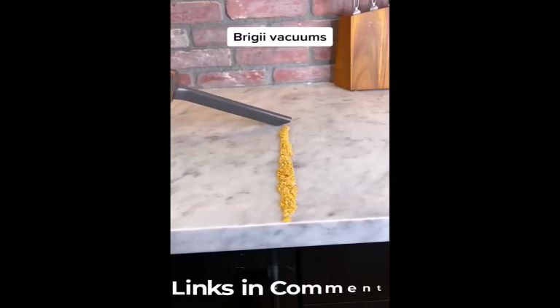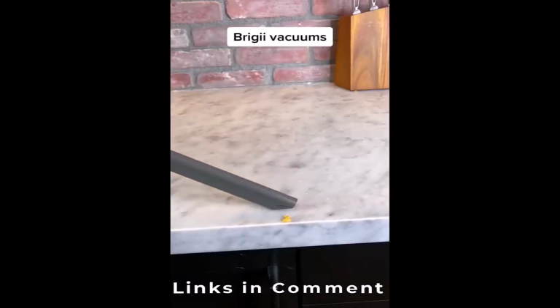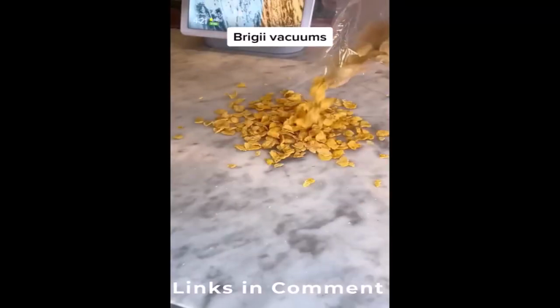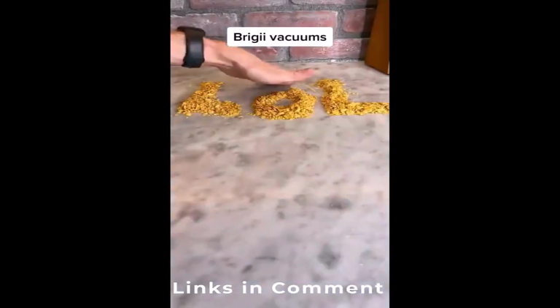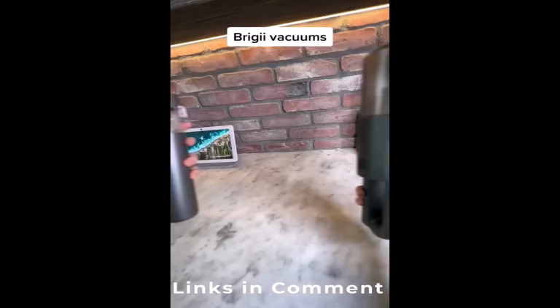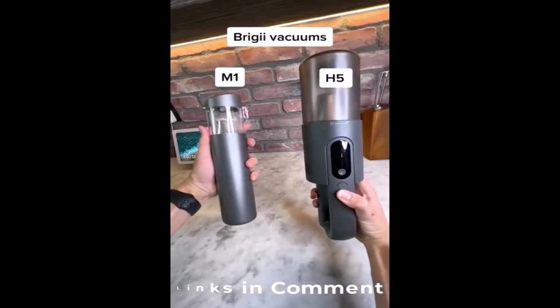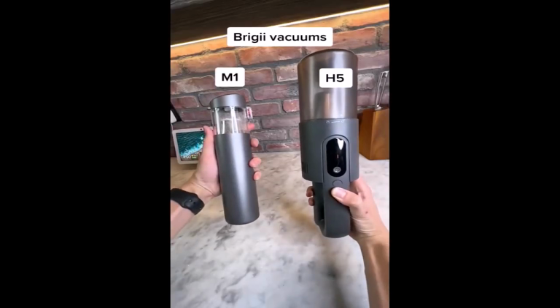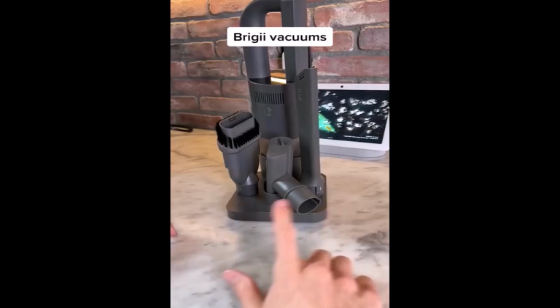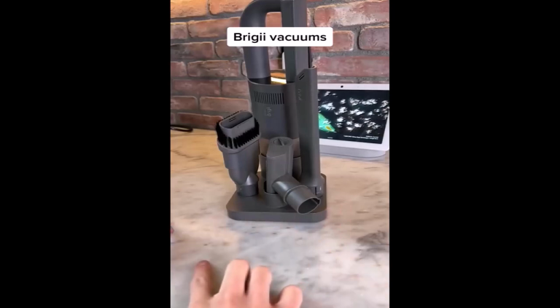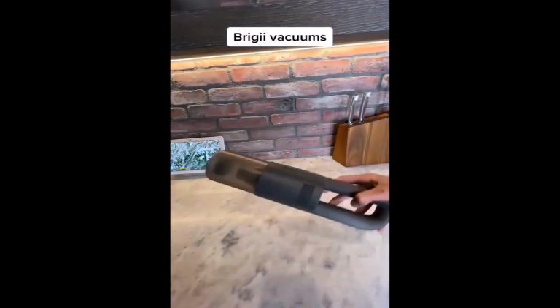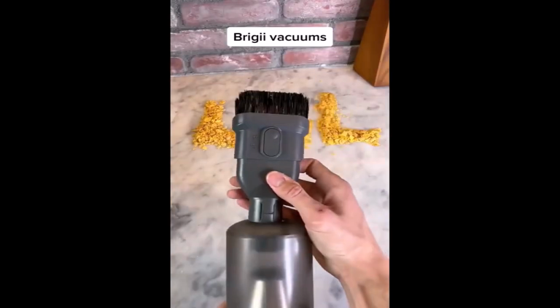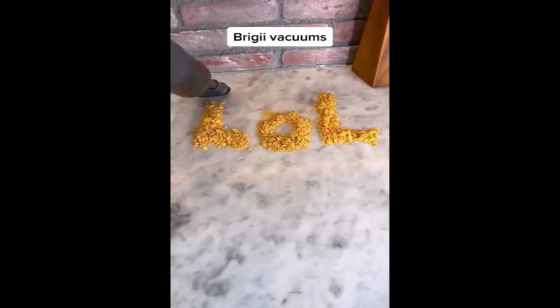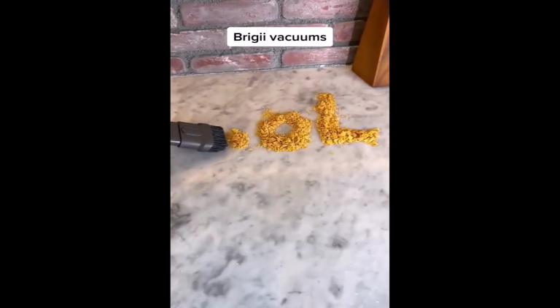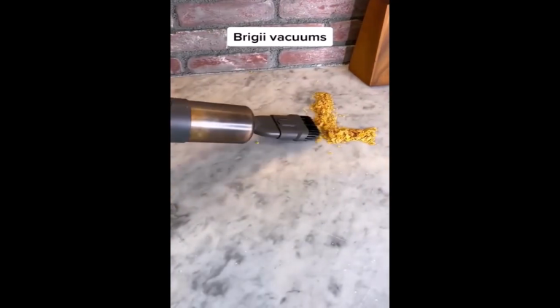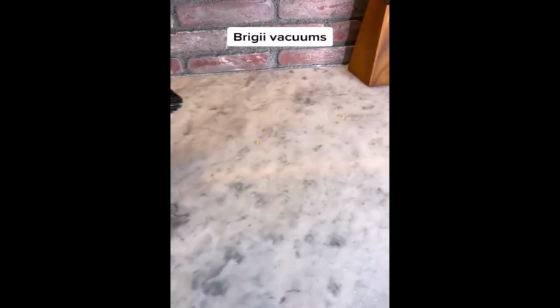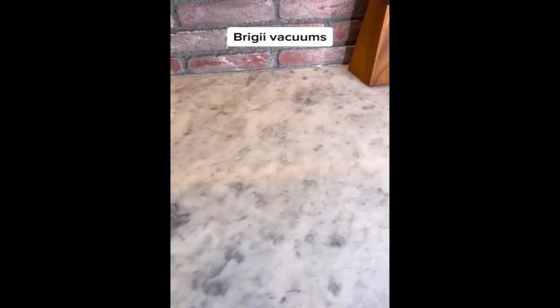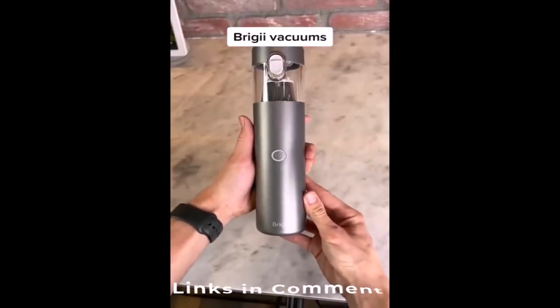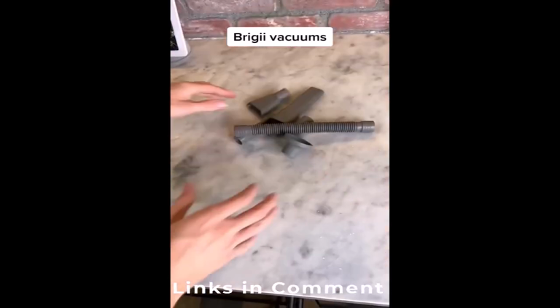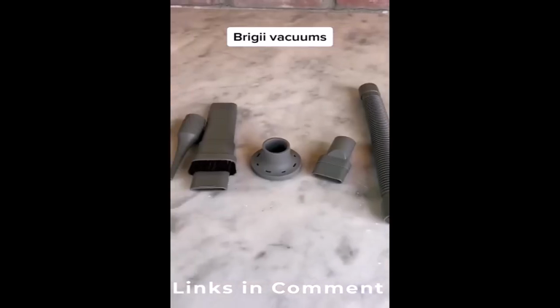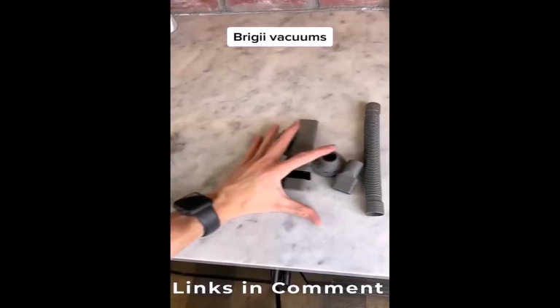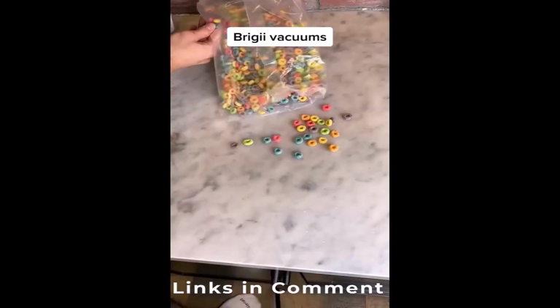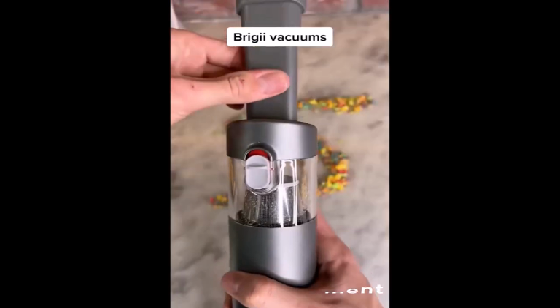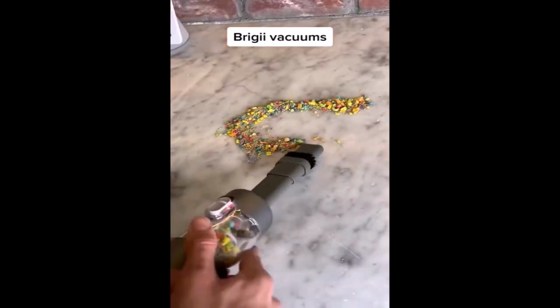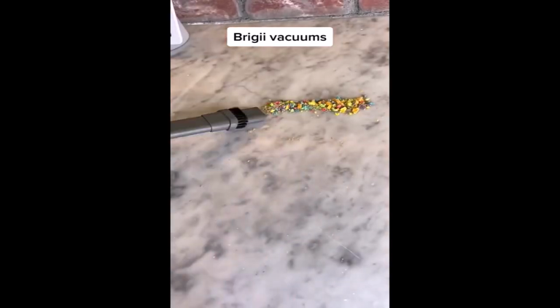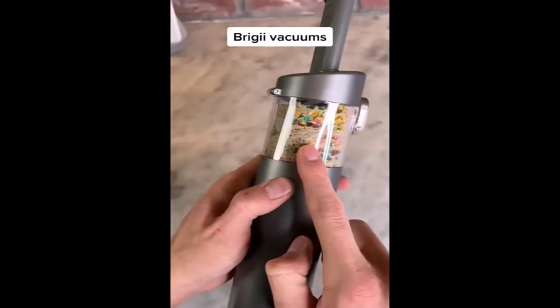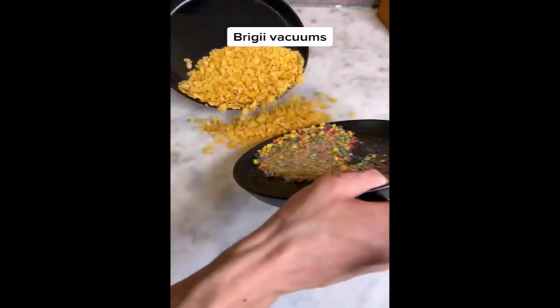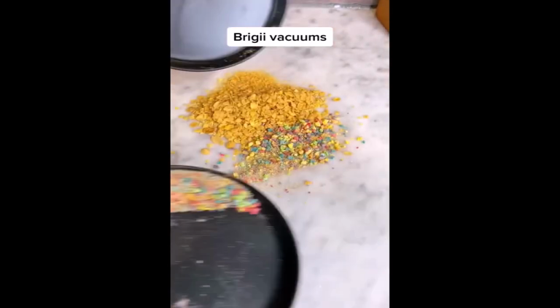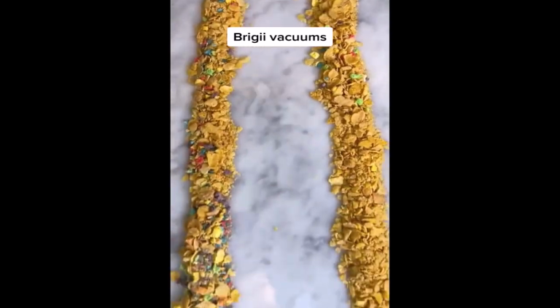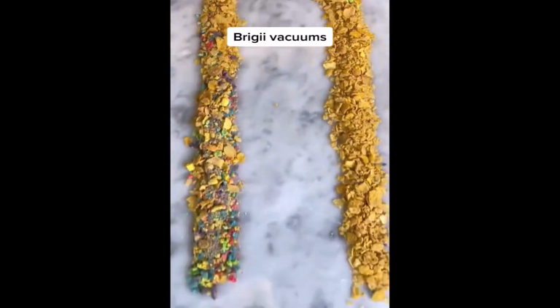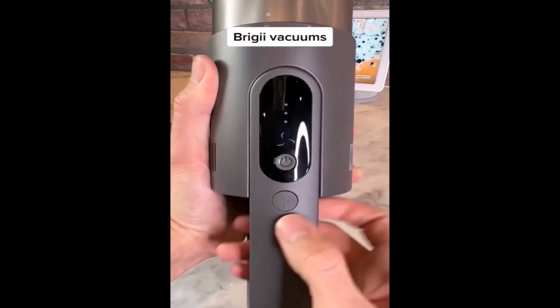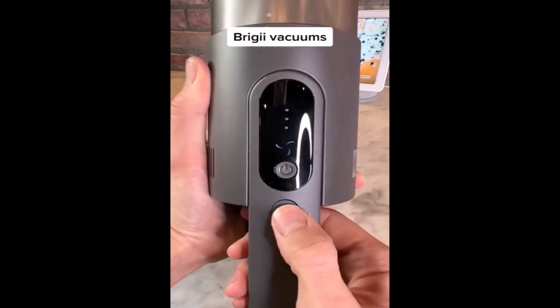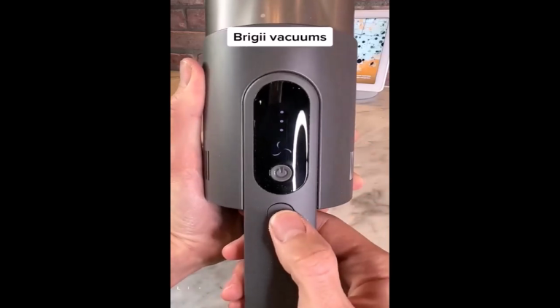These are some of the best vacuums I've ever tested. We're going to compare the H5 and the M1 — the H5 comes with a stand and a bunch of attachments. Let's see how it does with two cups of cereal. Now let's try the miniature vacuums with all their attachments, and see if the H5 can handle both cereals. I'm going to switch it to high power mode.